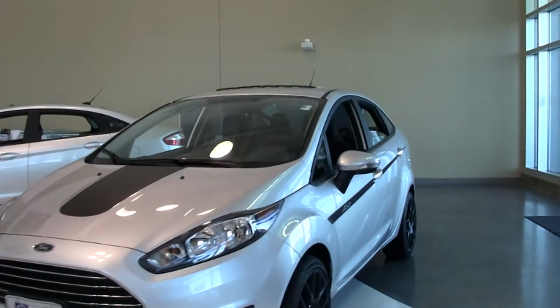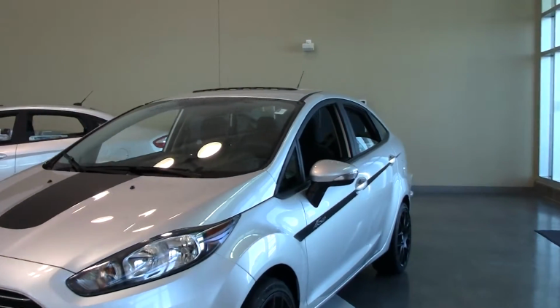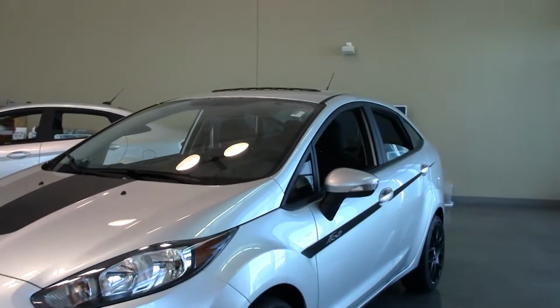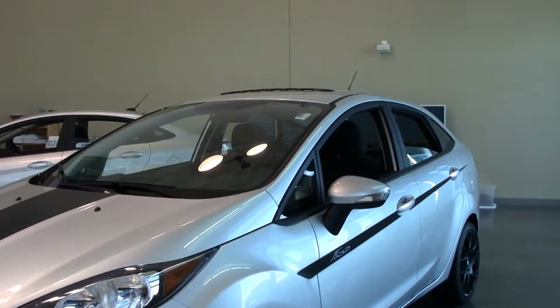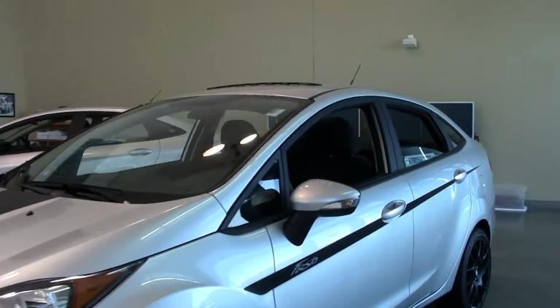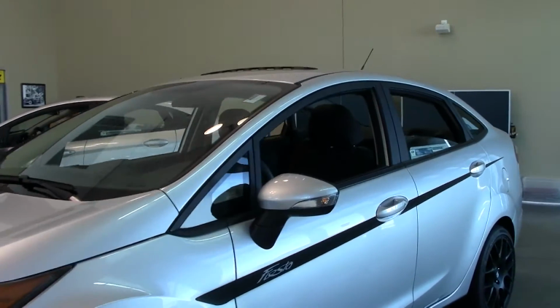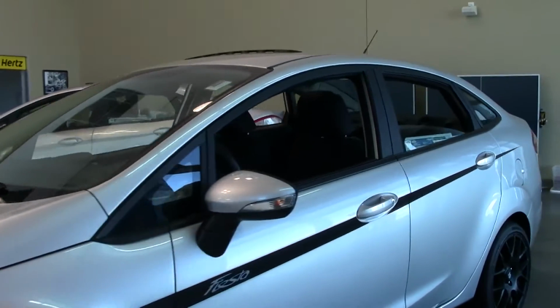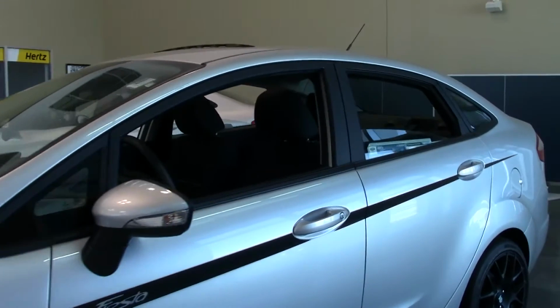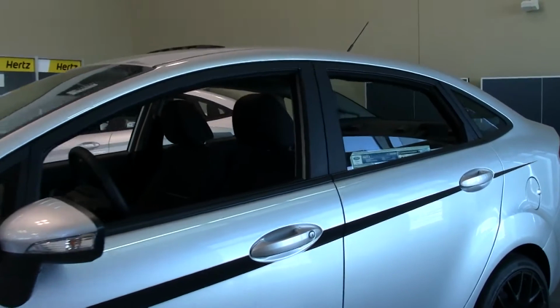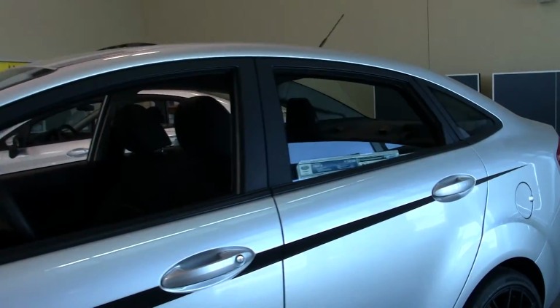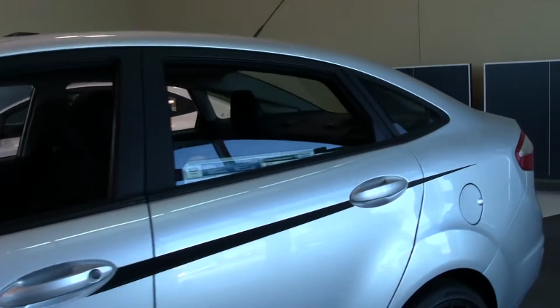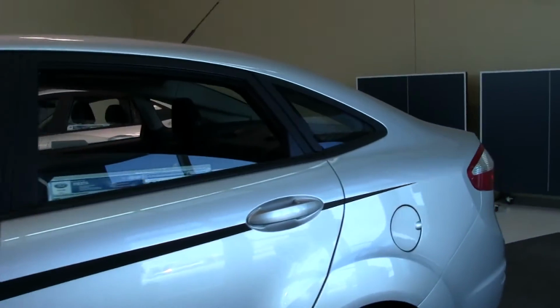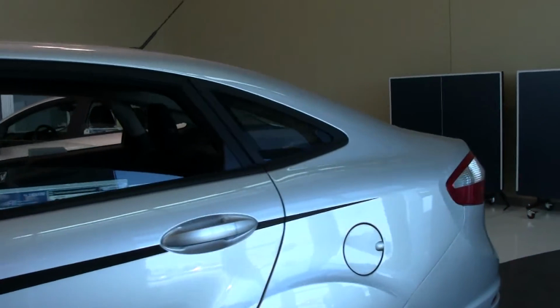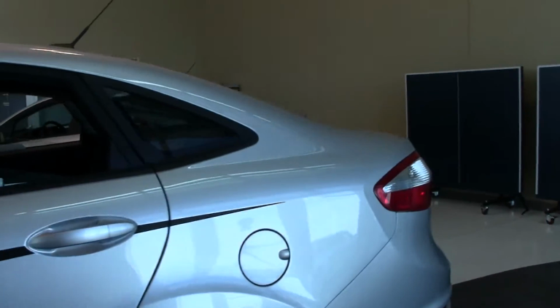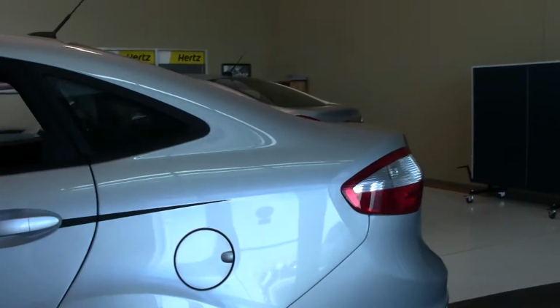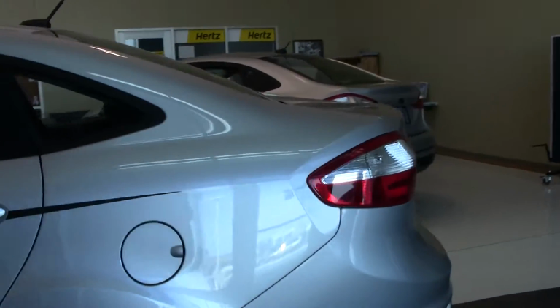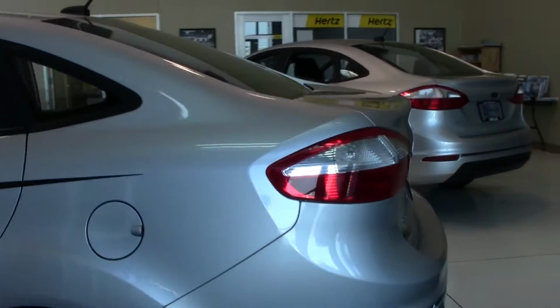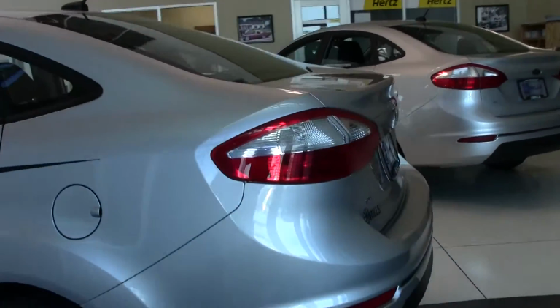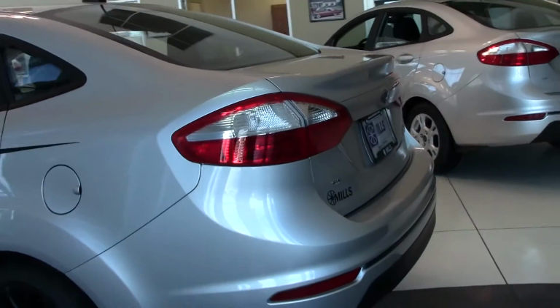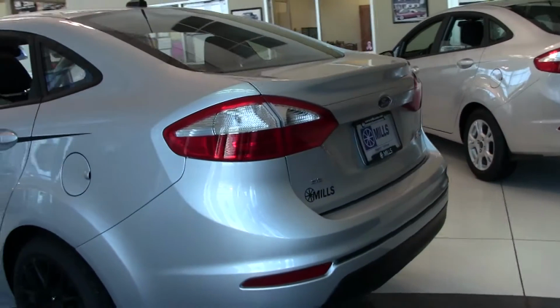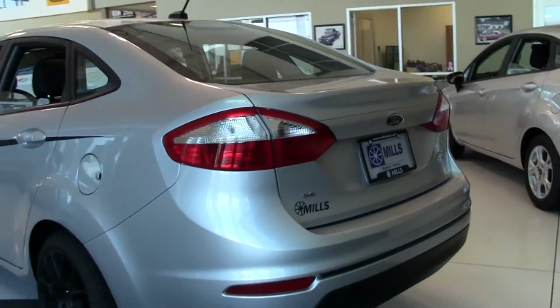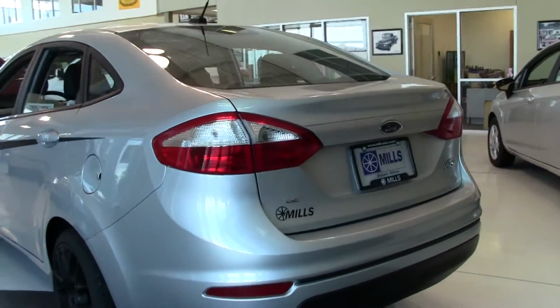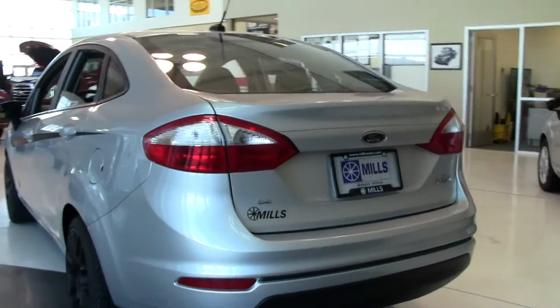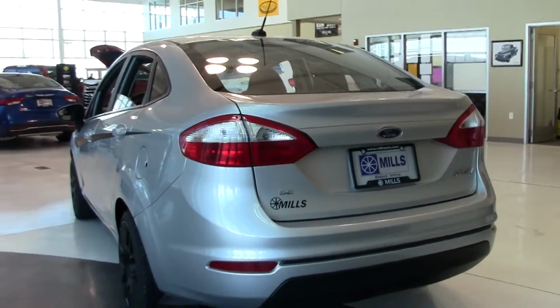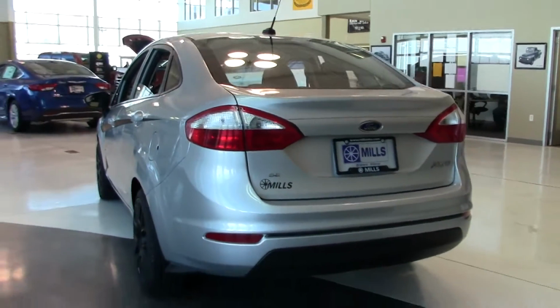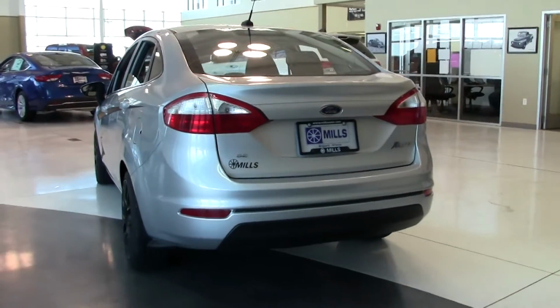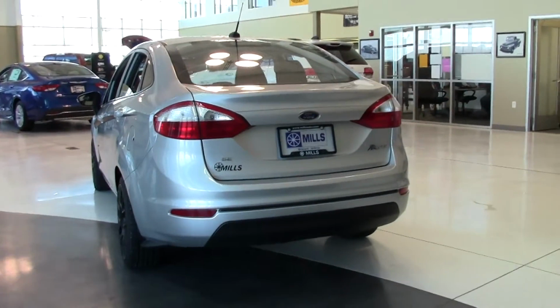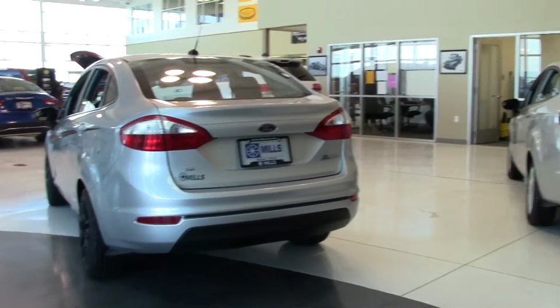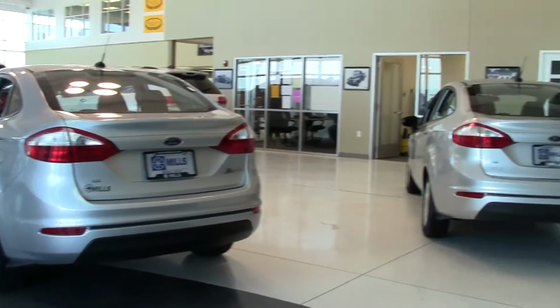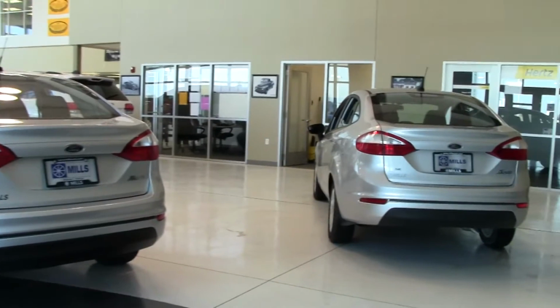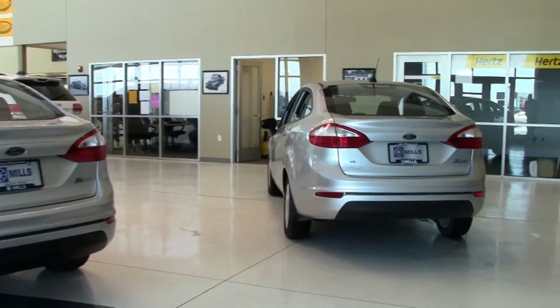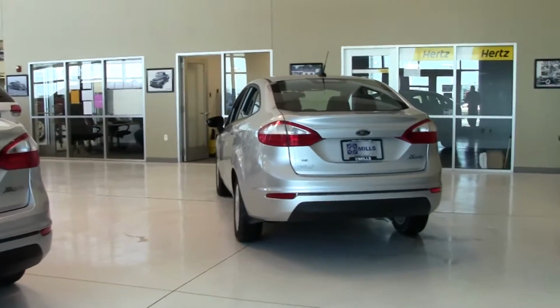It's a $500 Ford rebate straight from the manufacturer, as well as 0% APR for 72 months on approved credit. Basically, with either of these vehicles, you're getting a new car for a used car price.